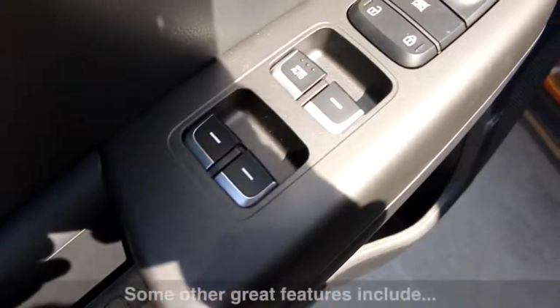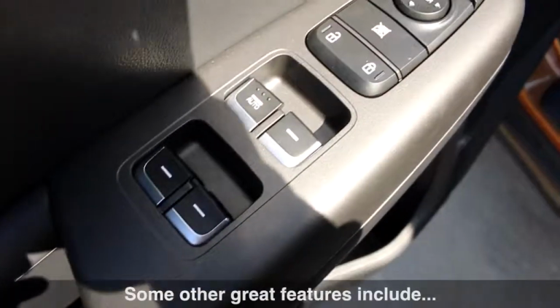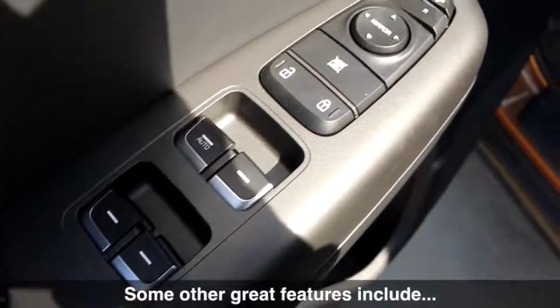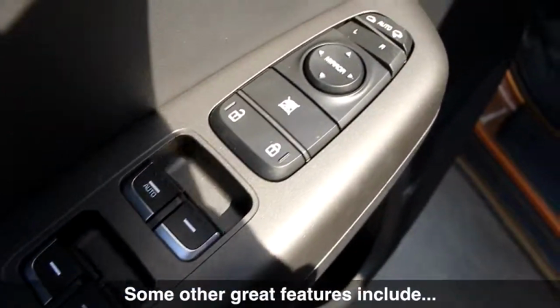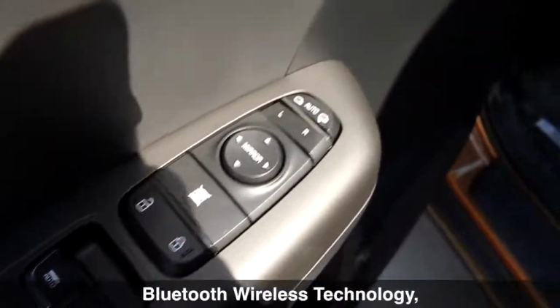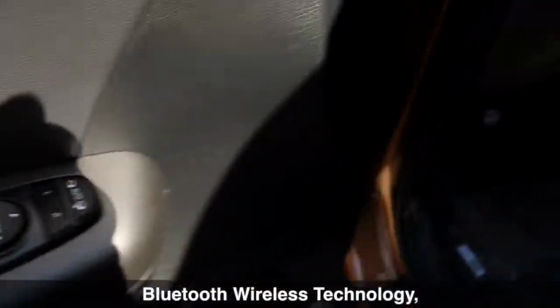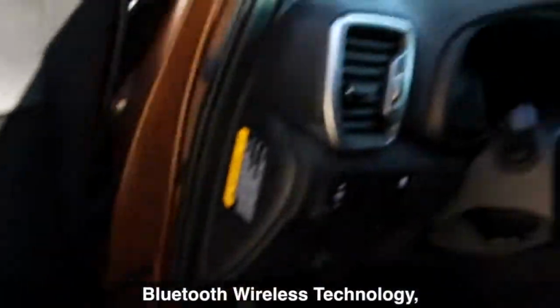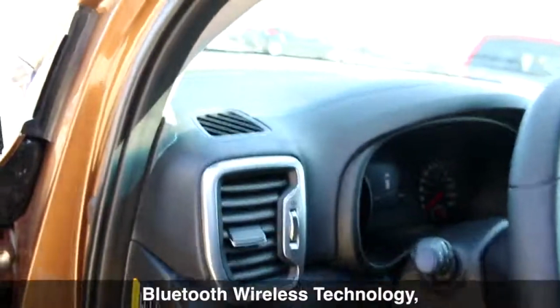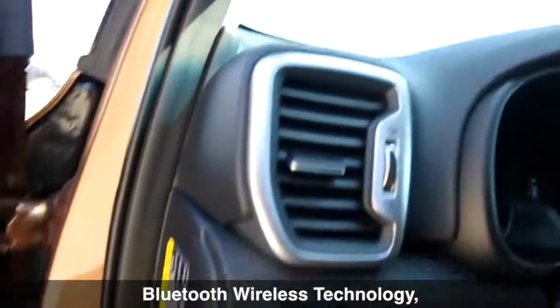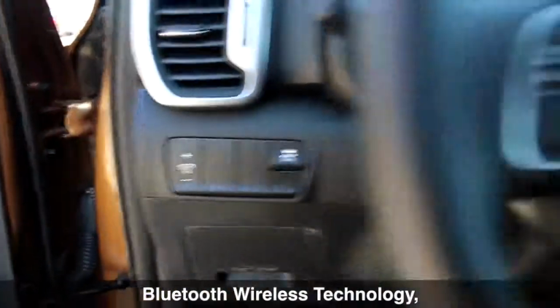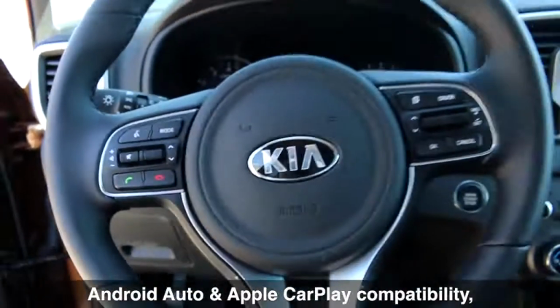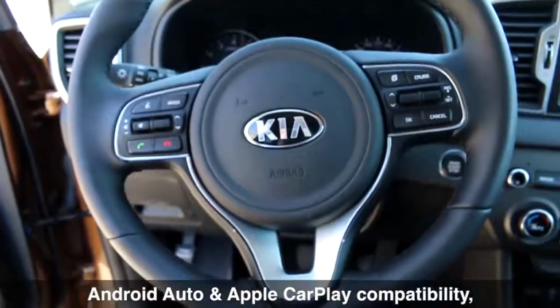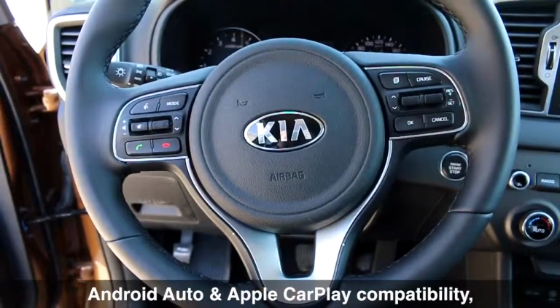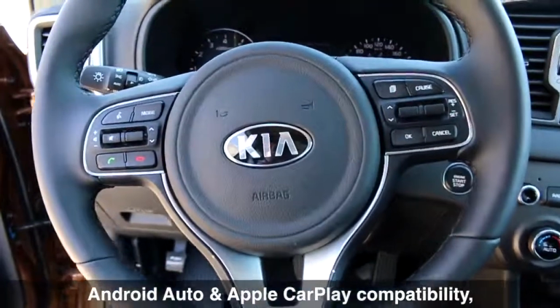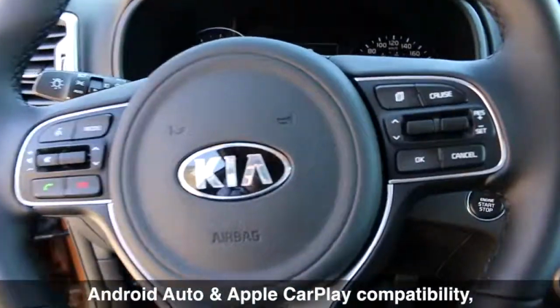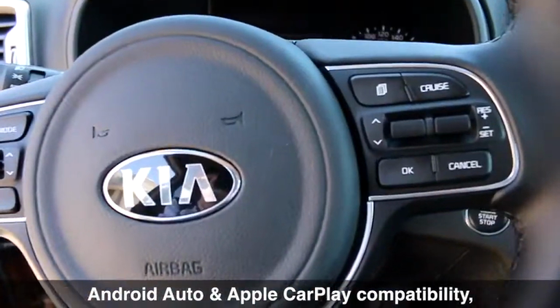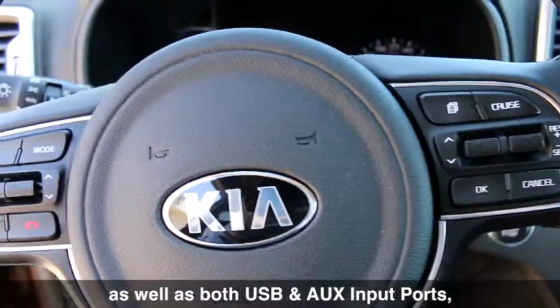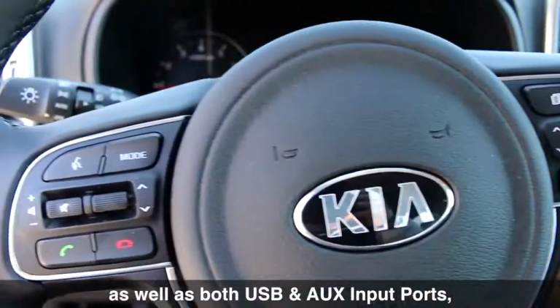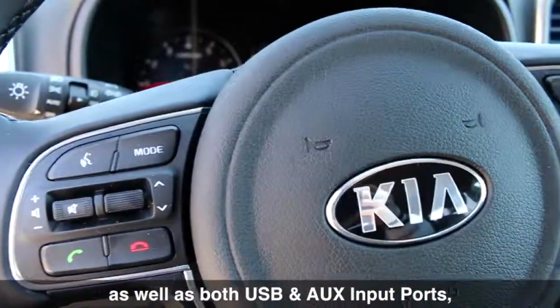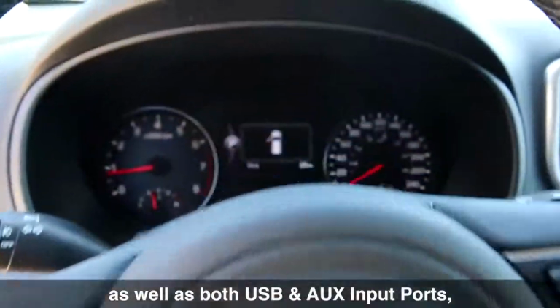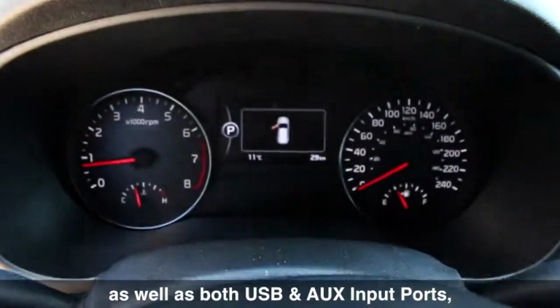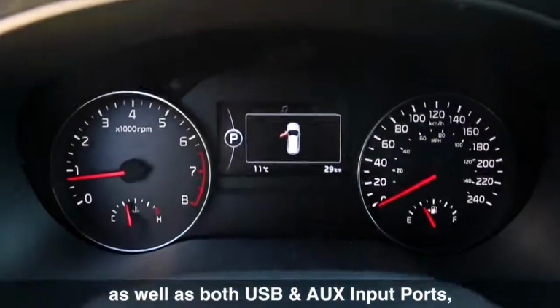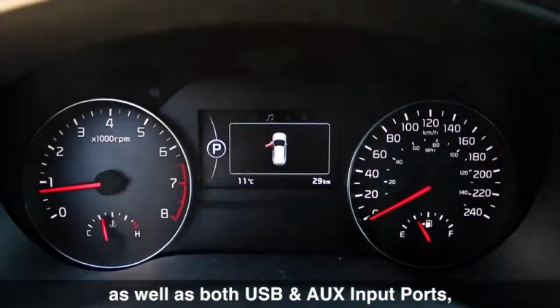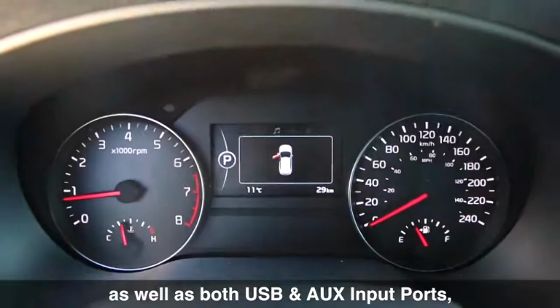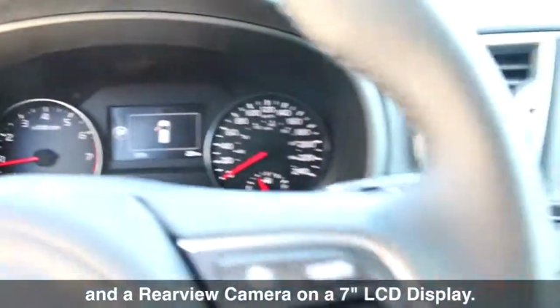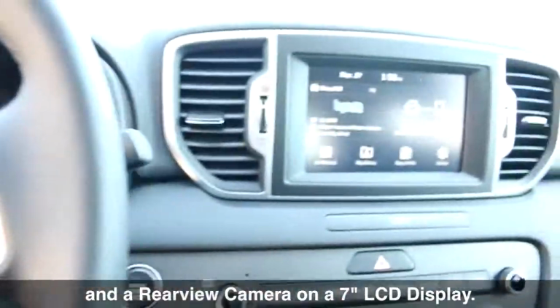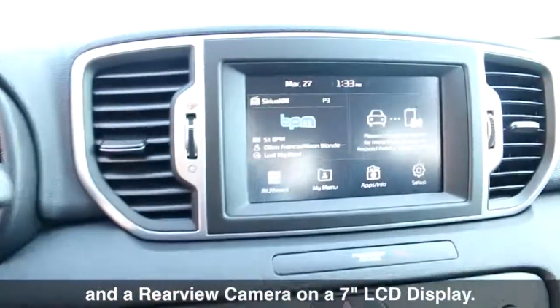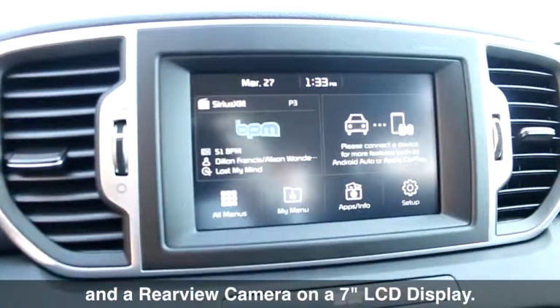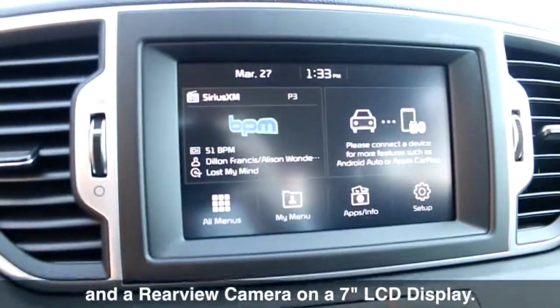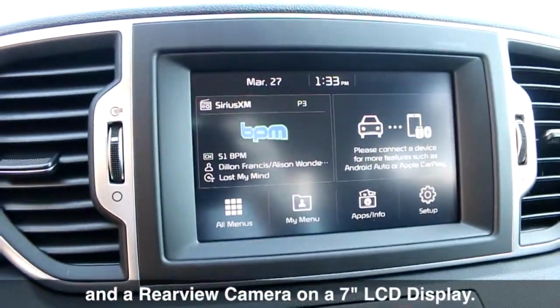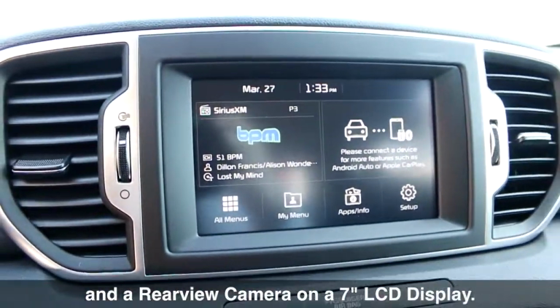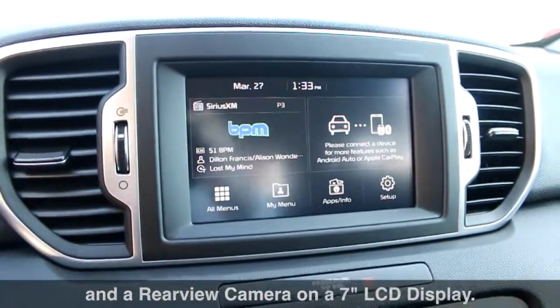Some other great features include Bluetooth wireless technology, Android Auto and Apple CarPlay compatibility, as well as both USB and auxiliary input ports, and a rear view camera on a 7-inch LCD display.